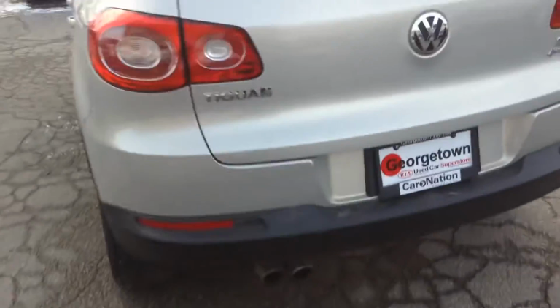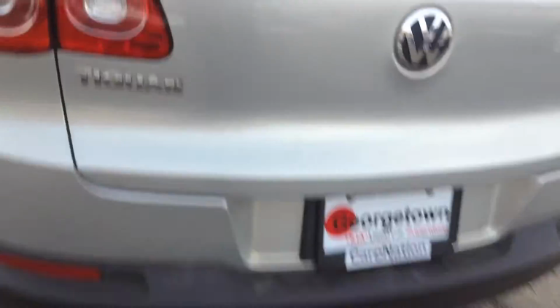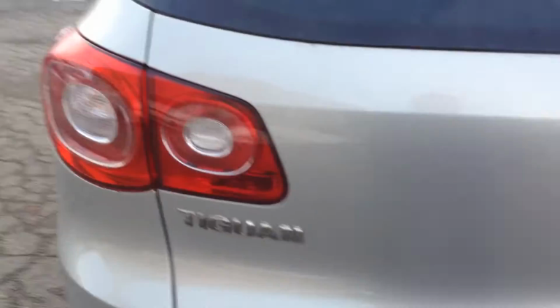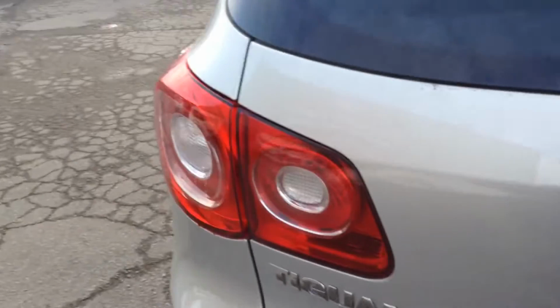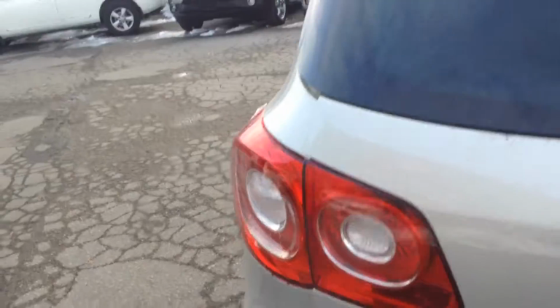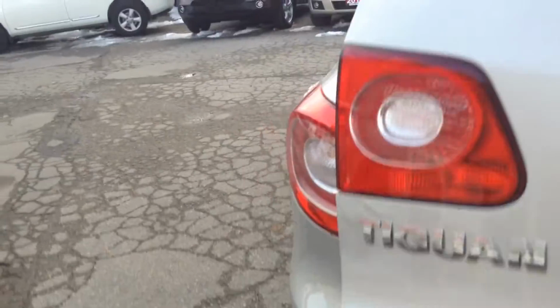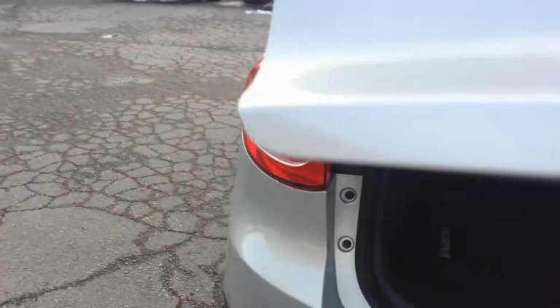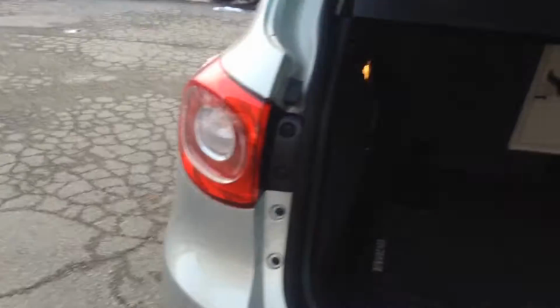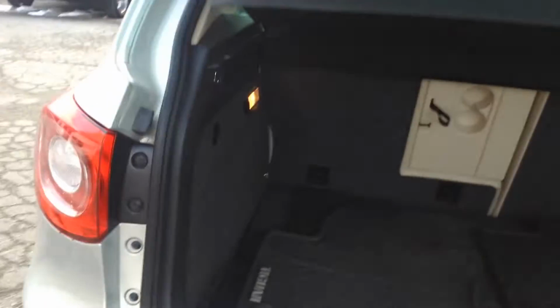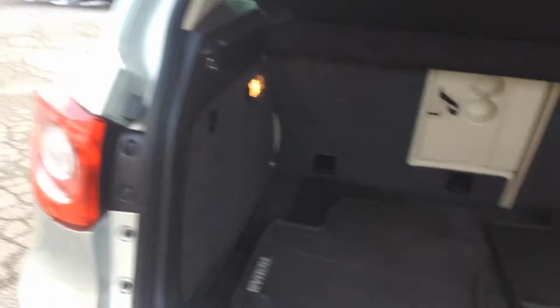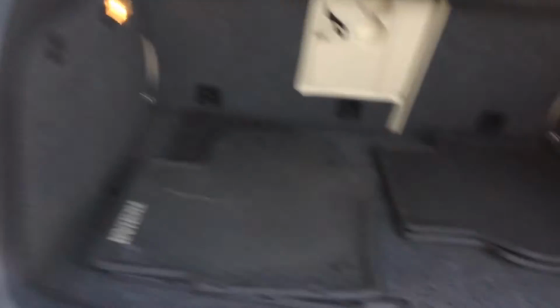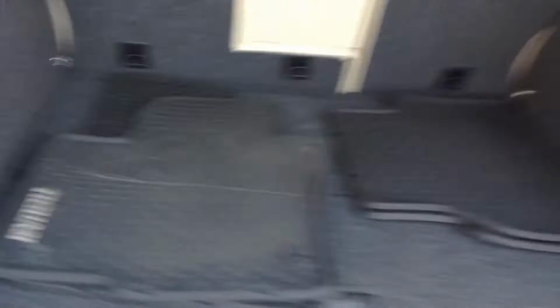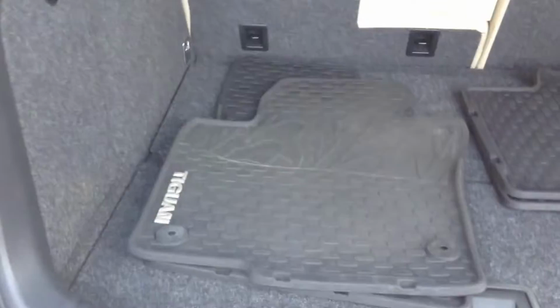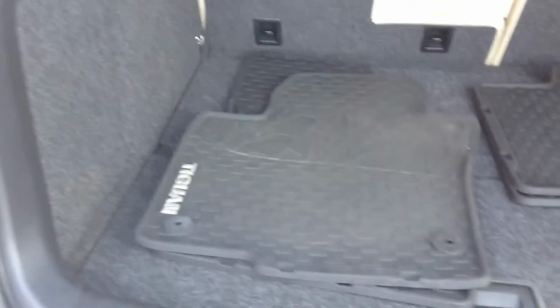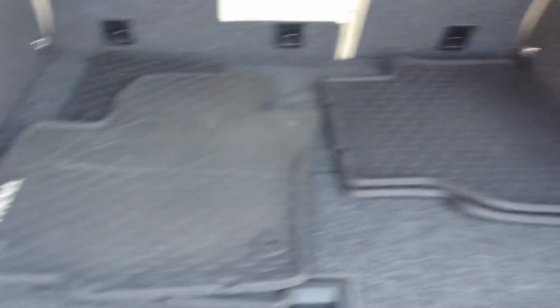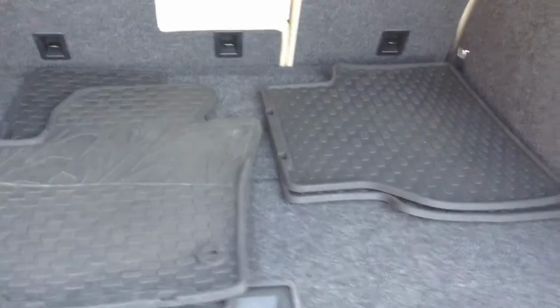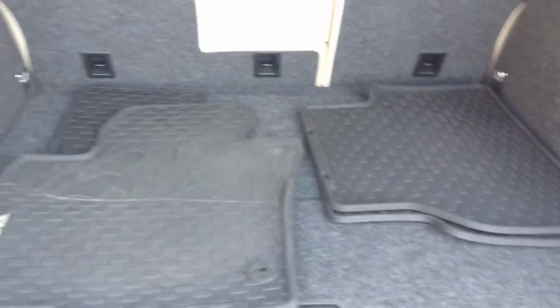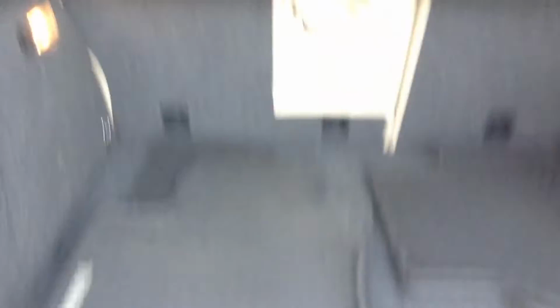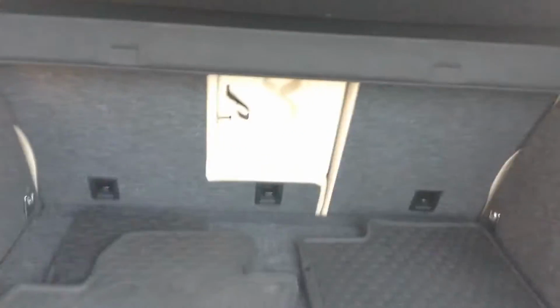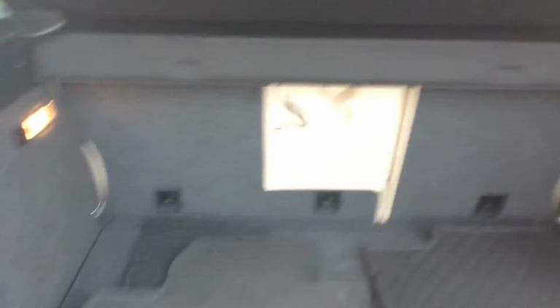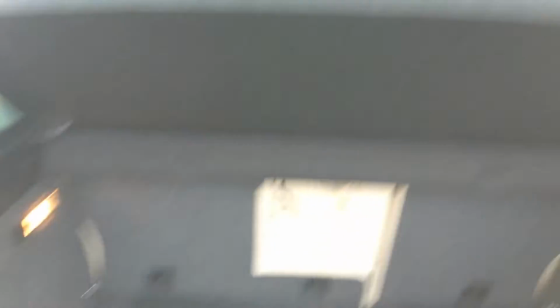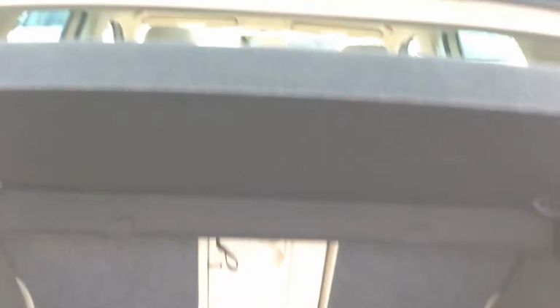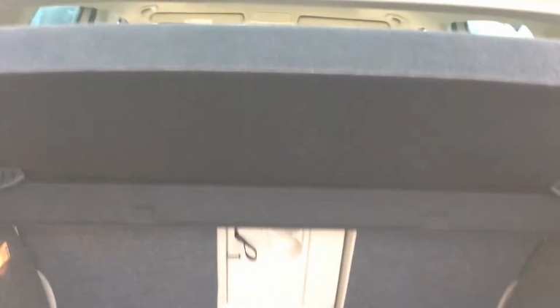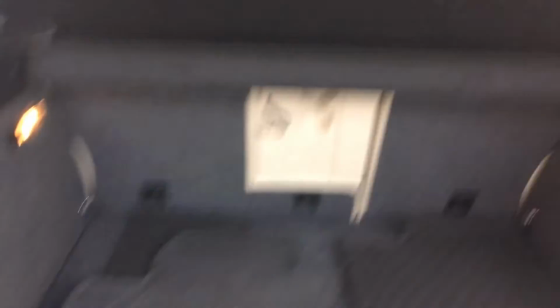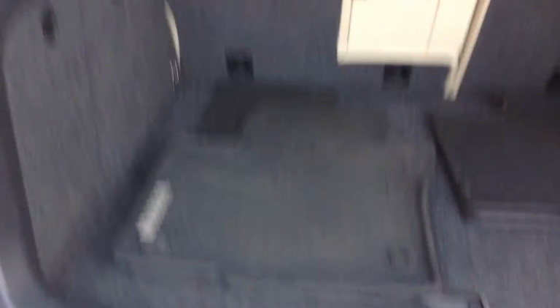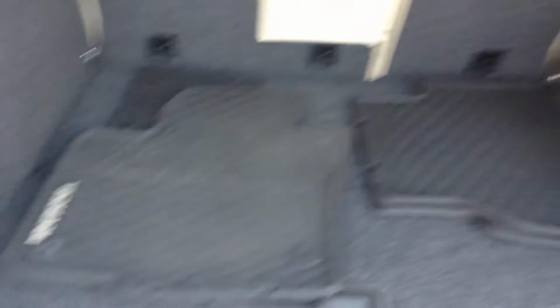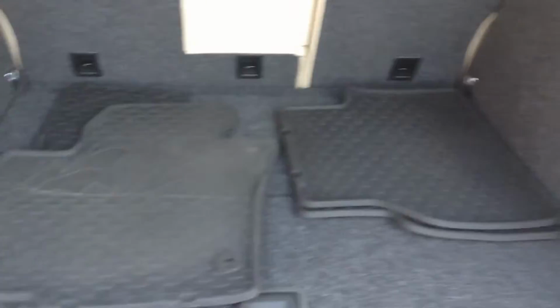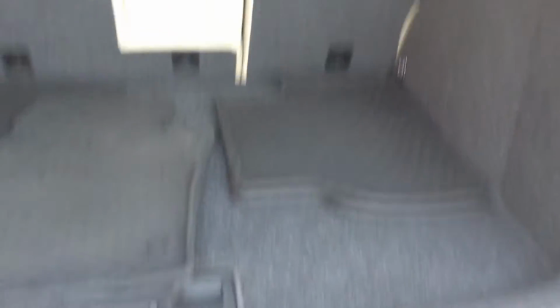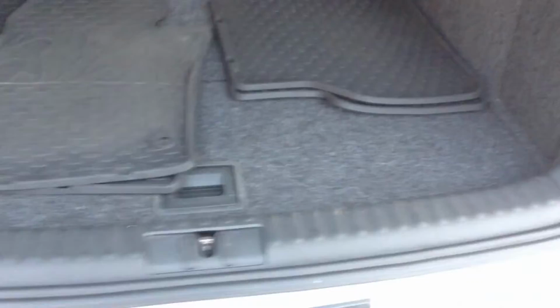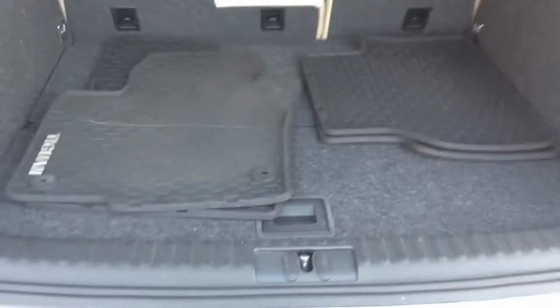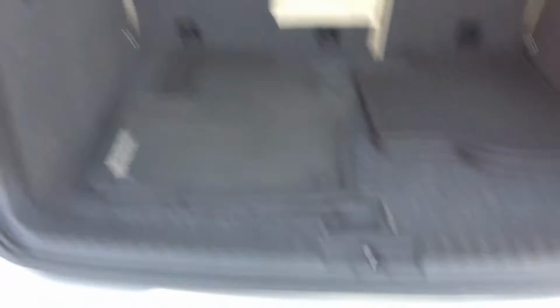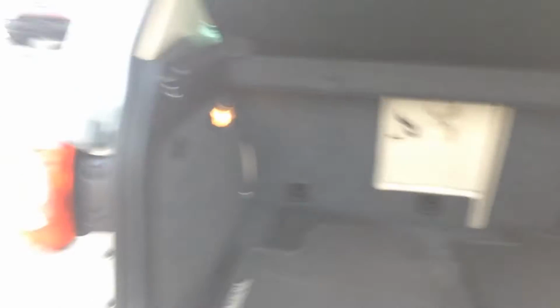Give you a look in the trunk. As you can see, we've got the rubber mats for you as well, 60-40 split. Still has your privacy screen. And as you can see, very, very clean.